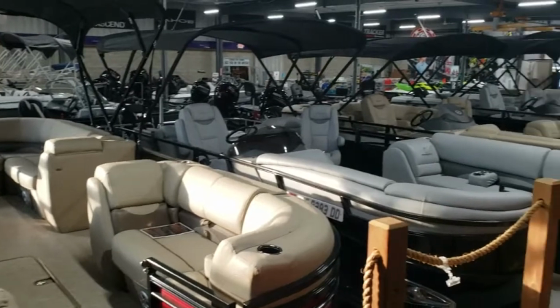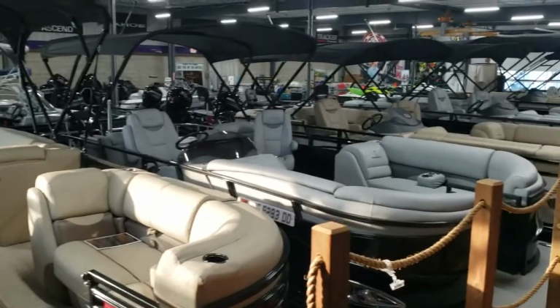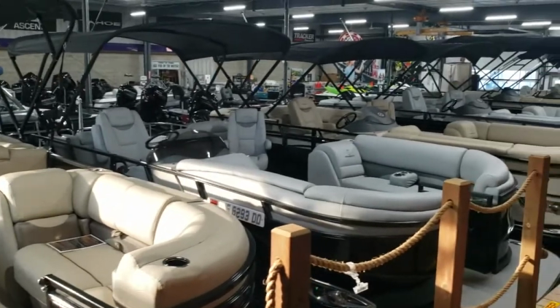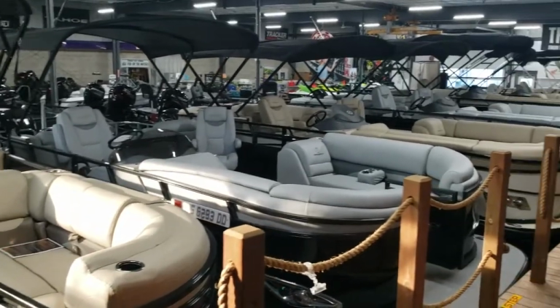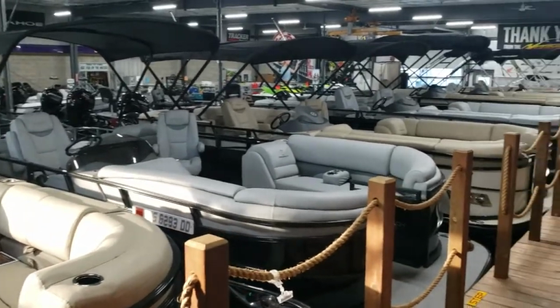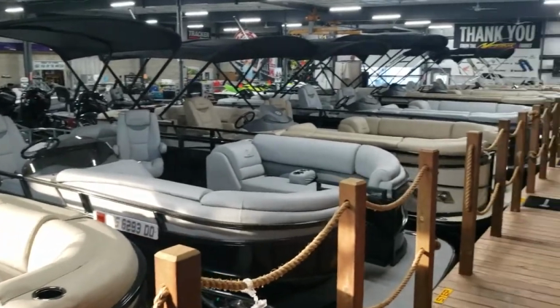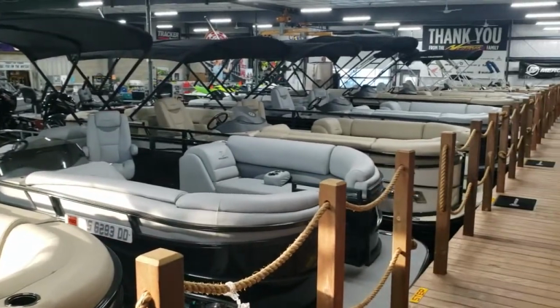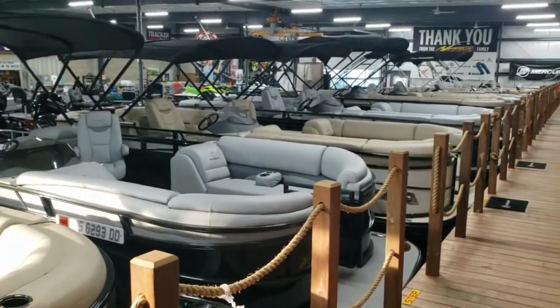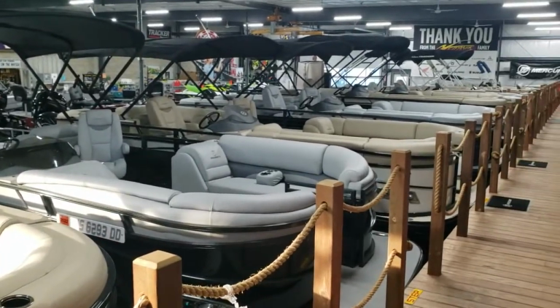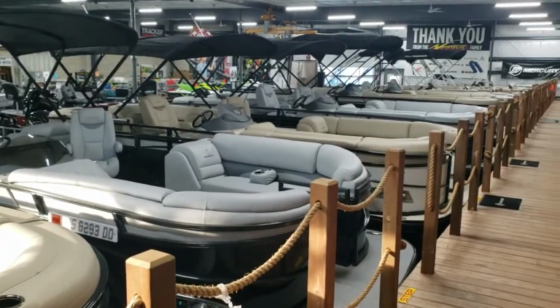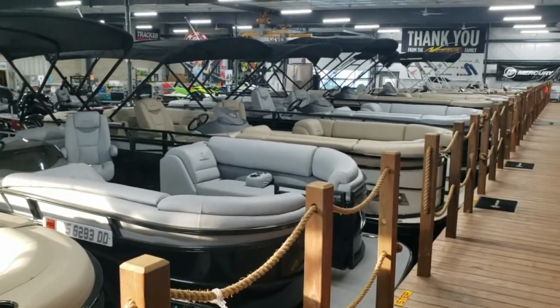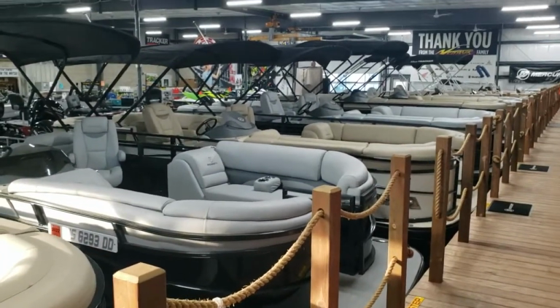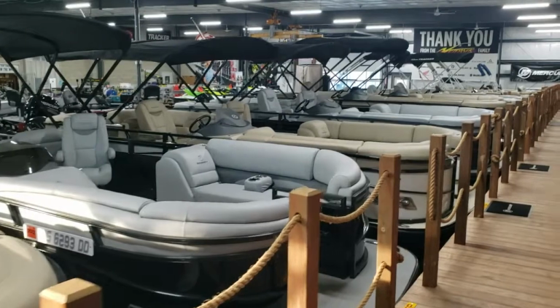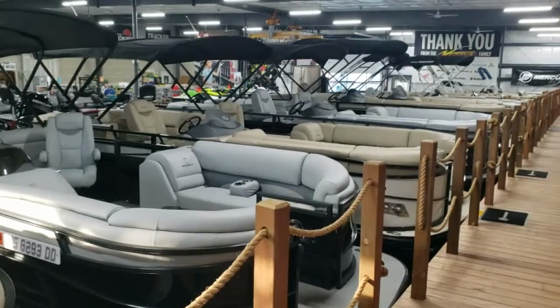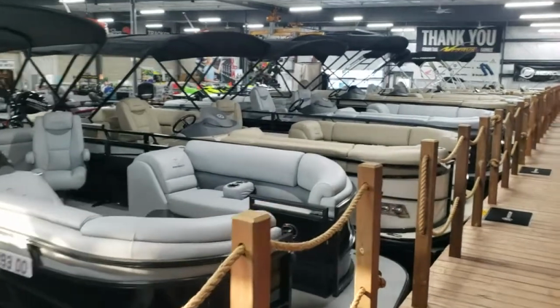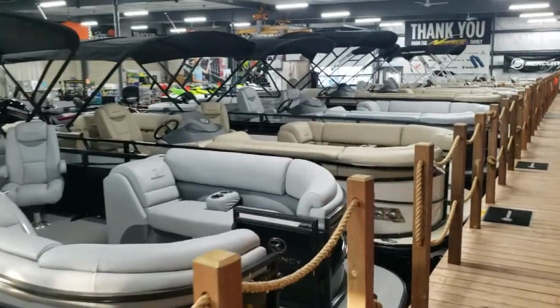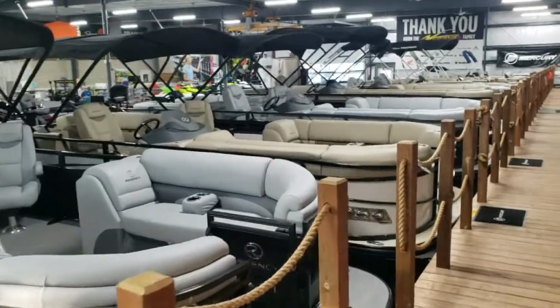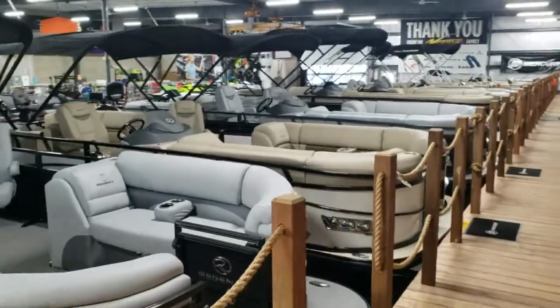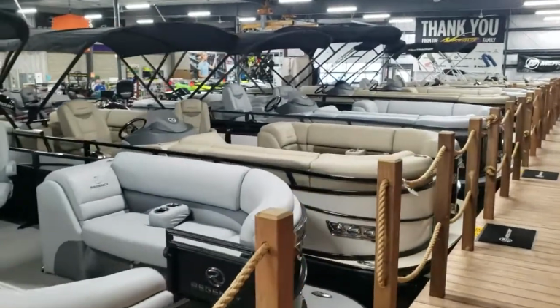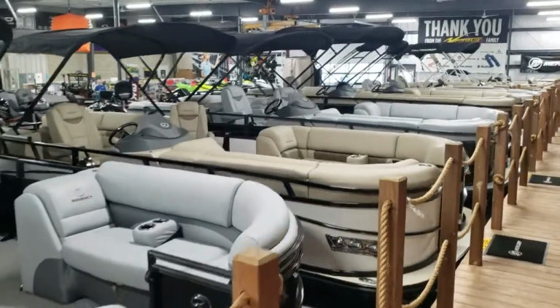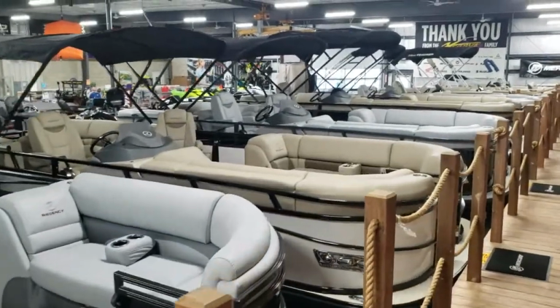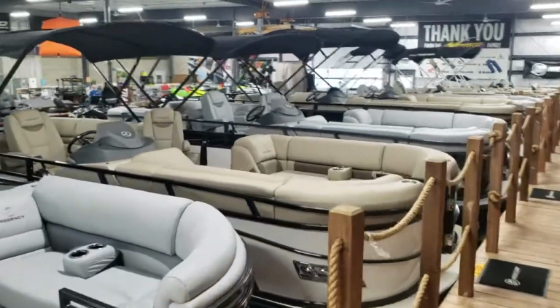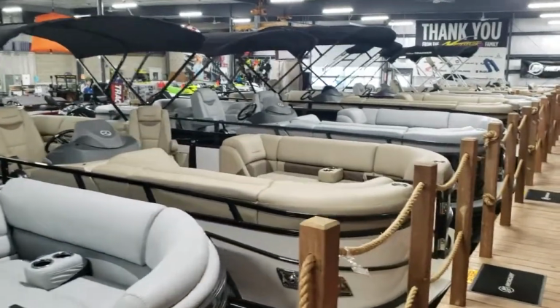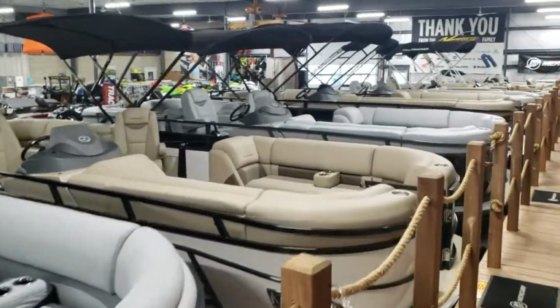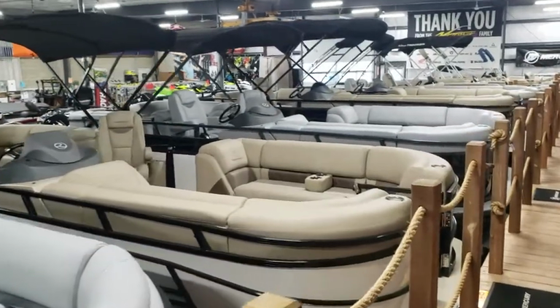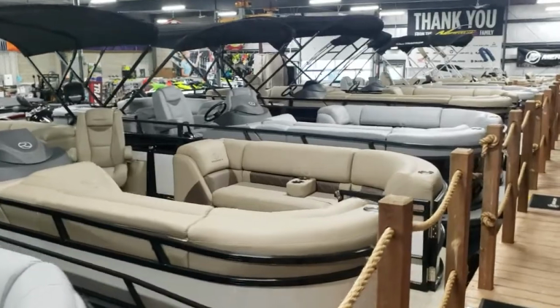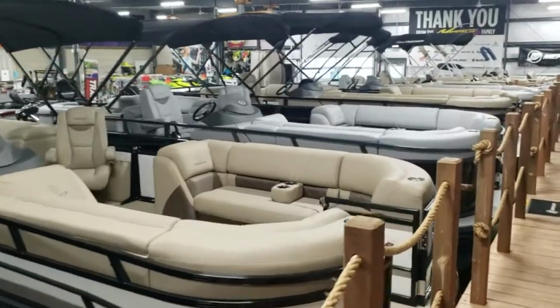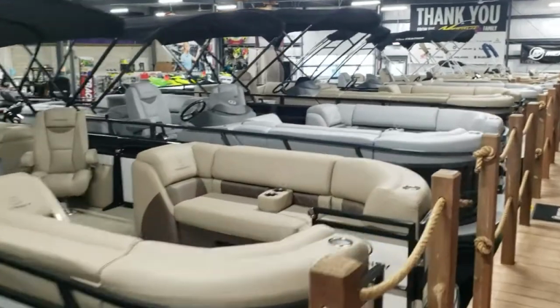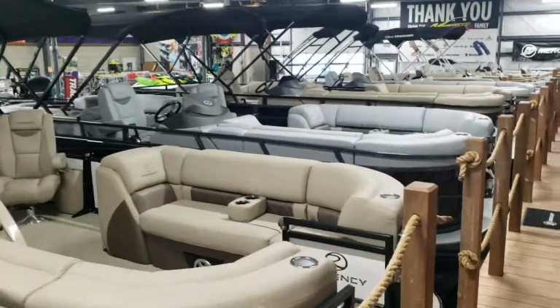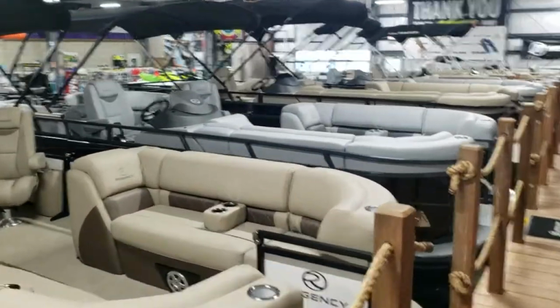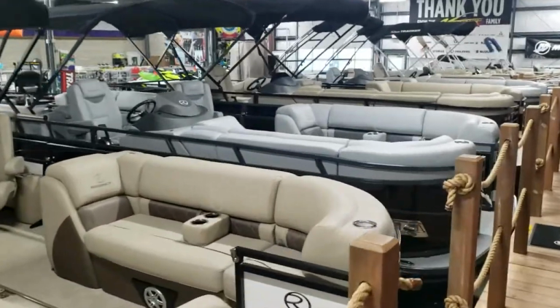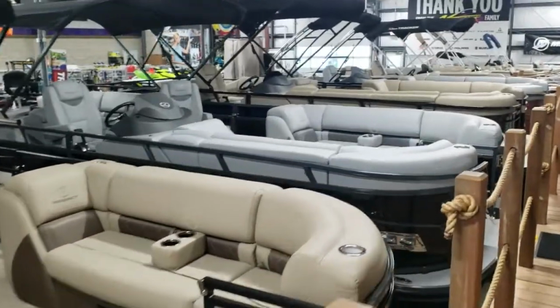We also have about six or seven more of these outside that we could not fit in here. We have pretty much every model in stock, all colorways, all motor options.